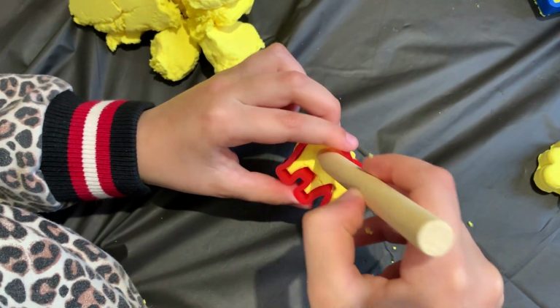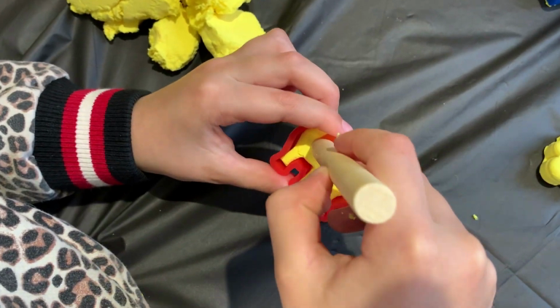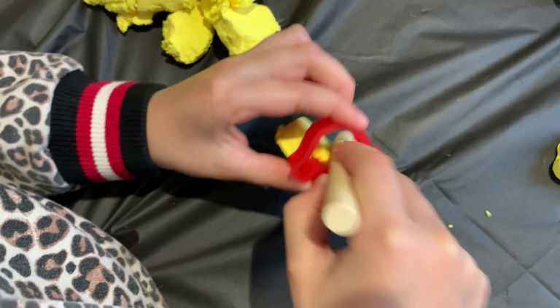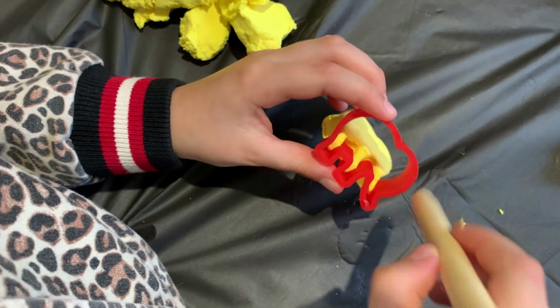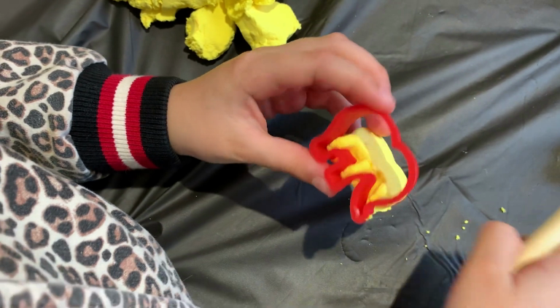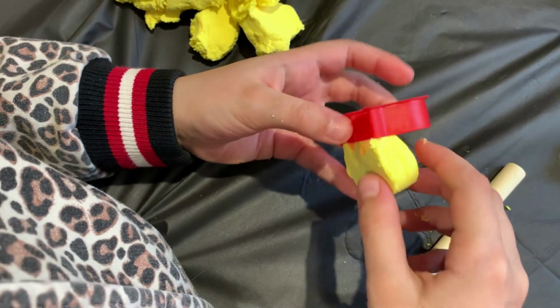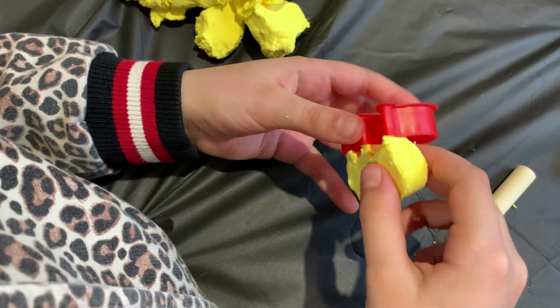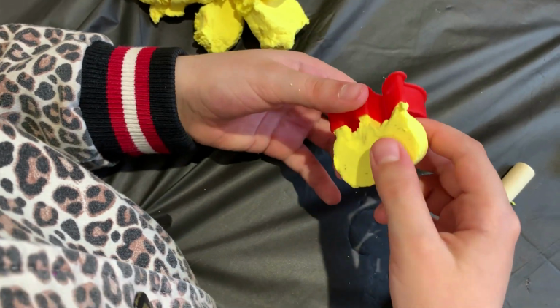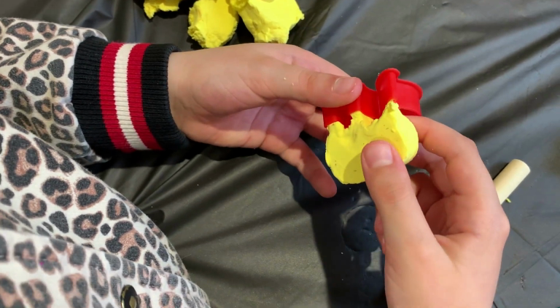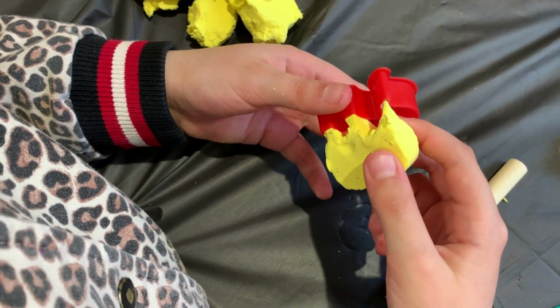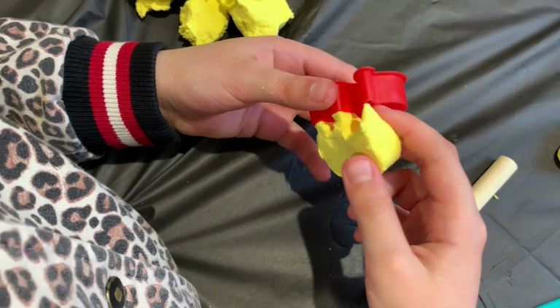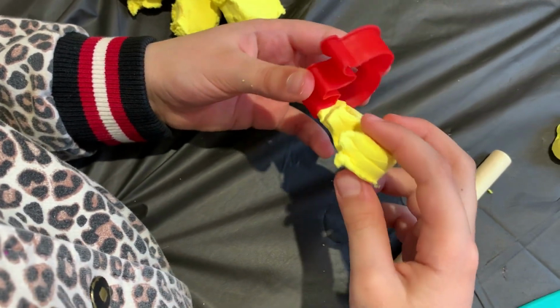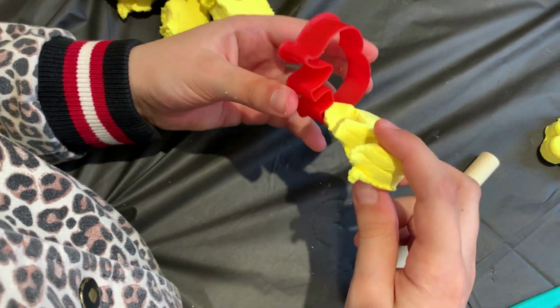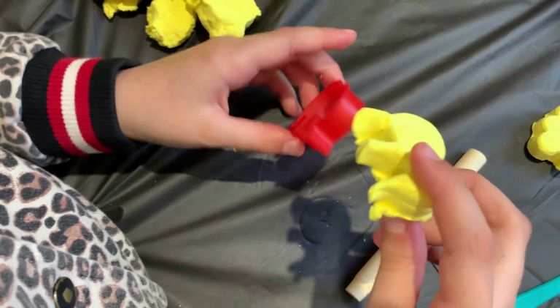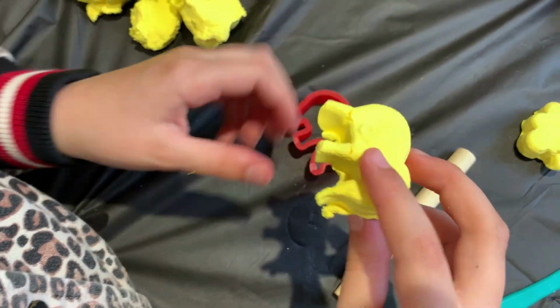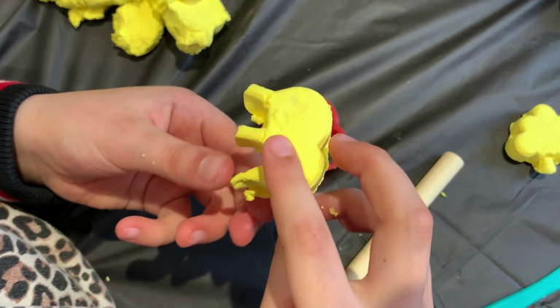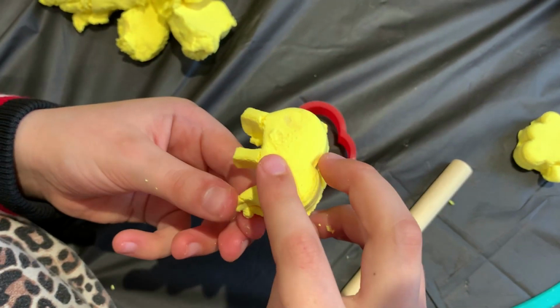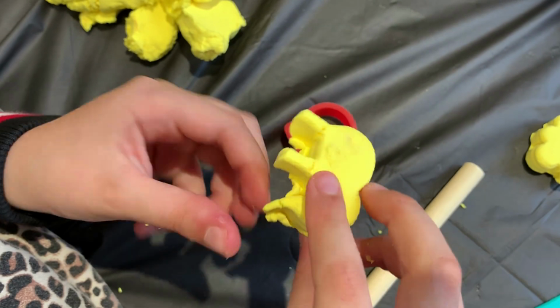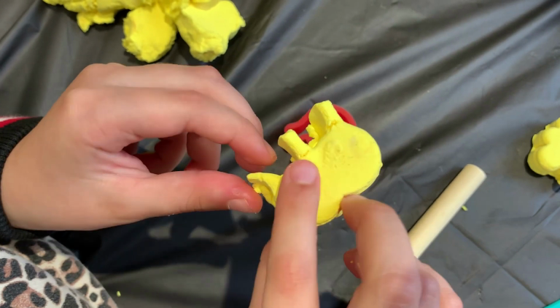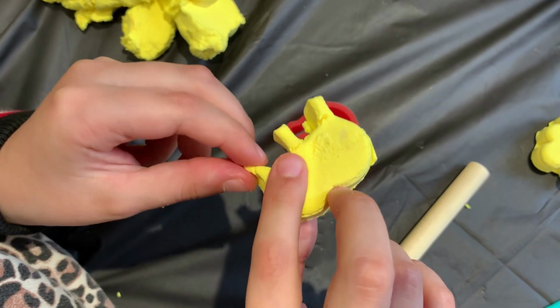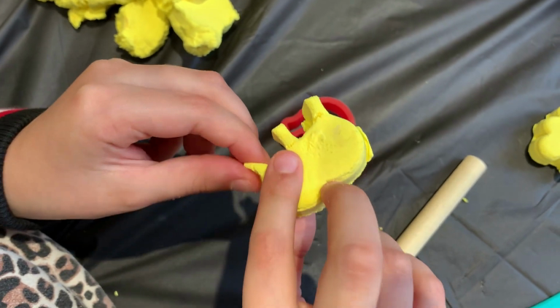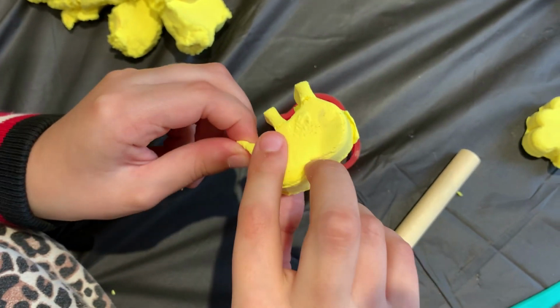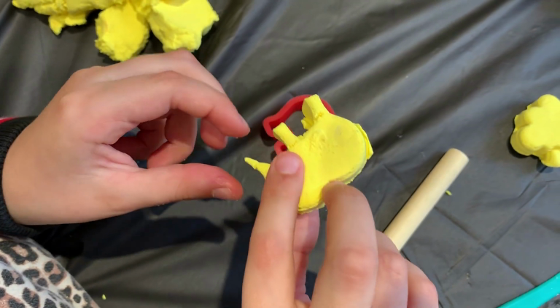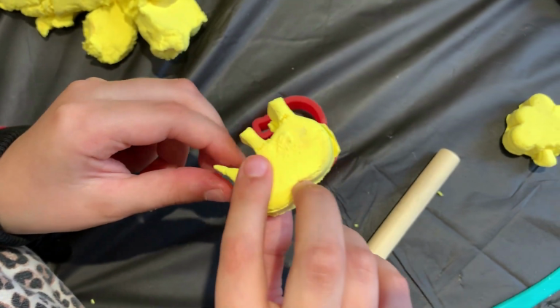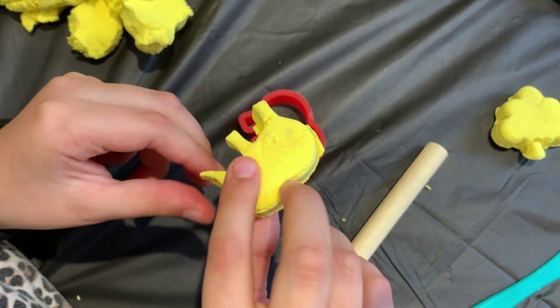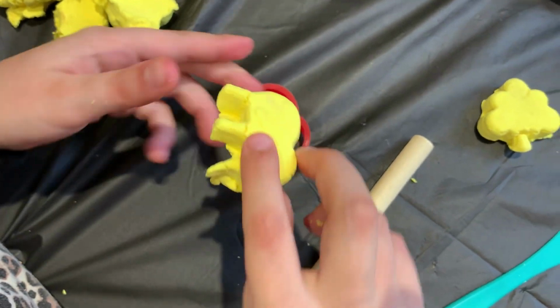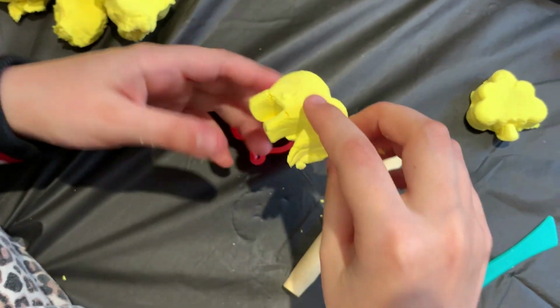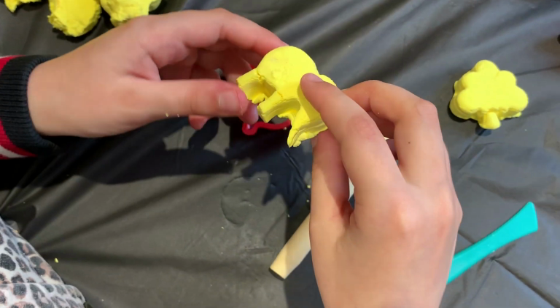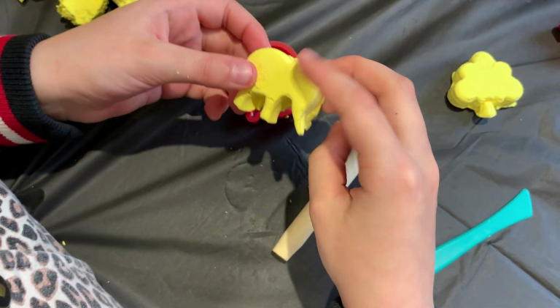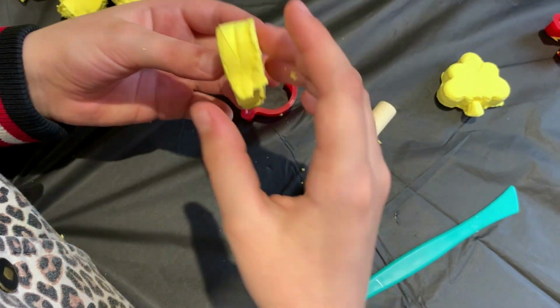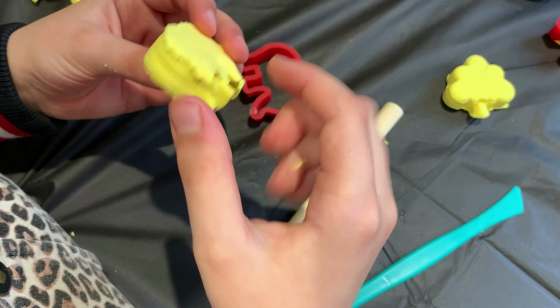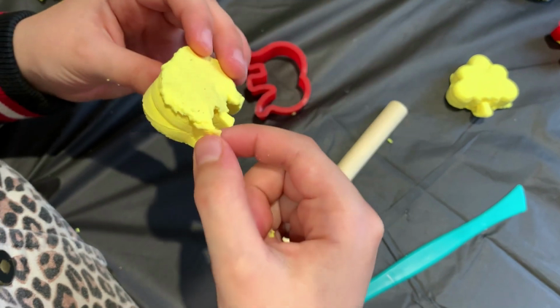It got out, but just a little bit. I got the rest out. So here's the elephant — the elephant.